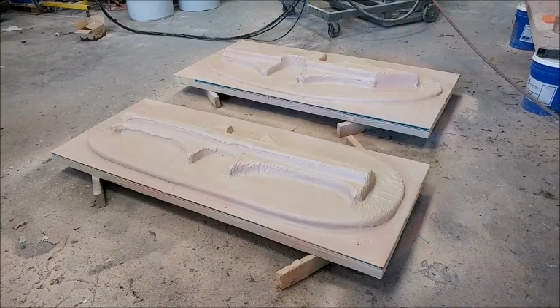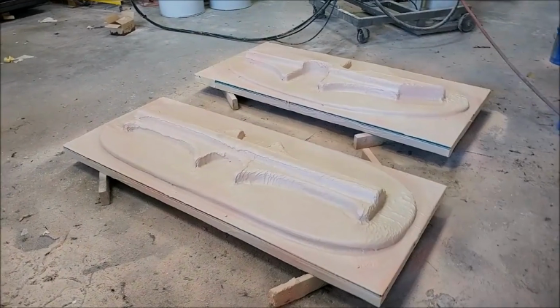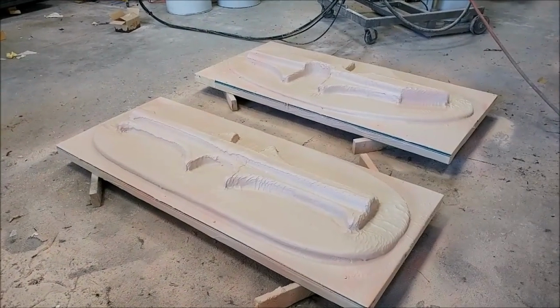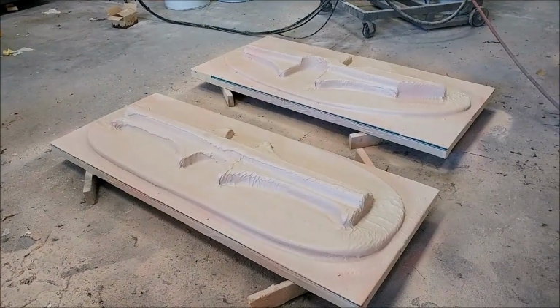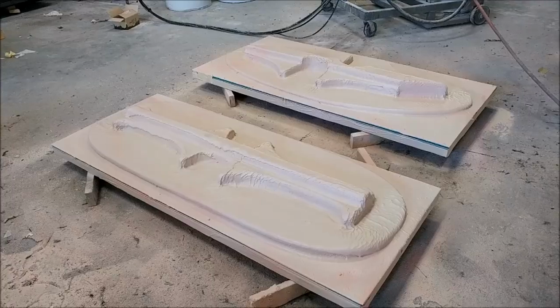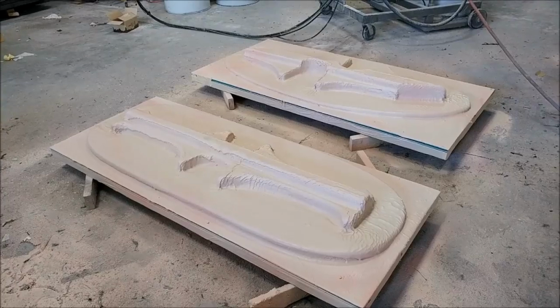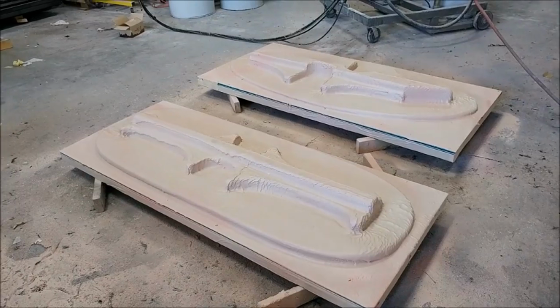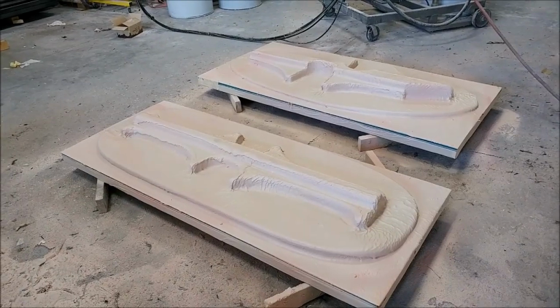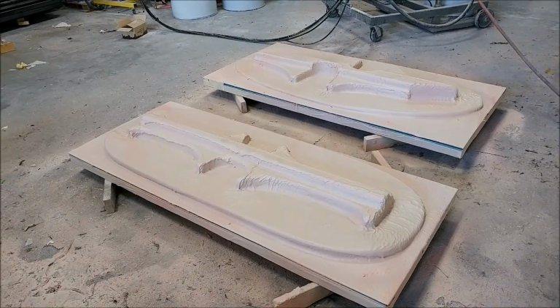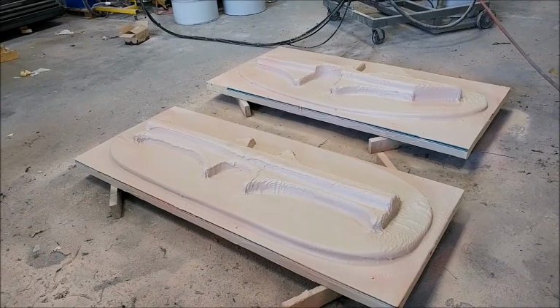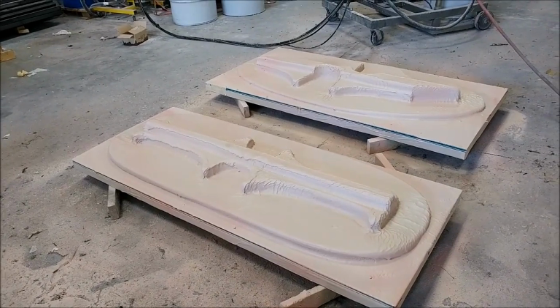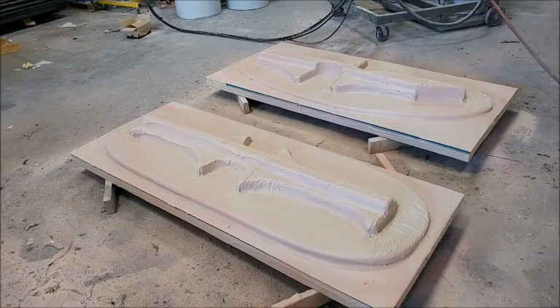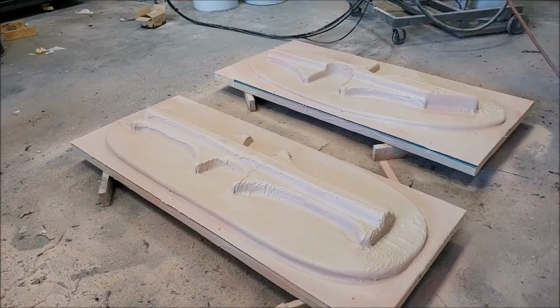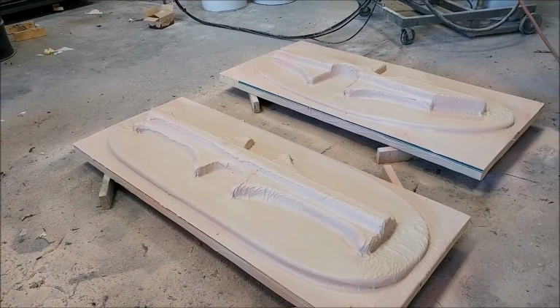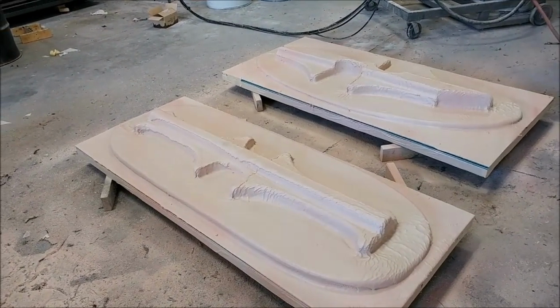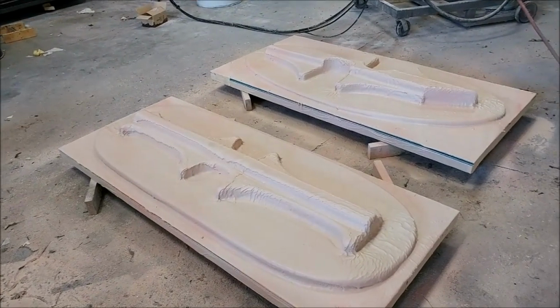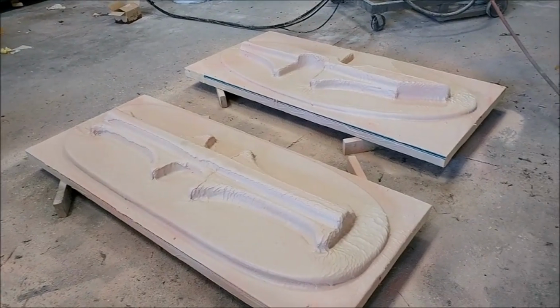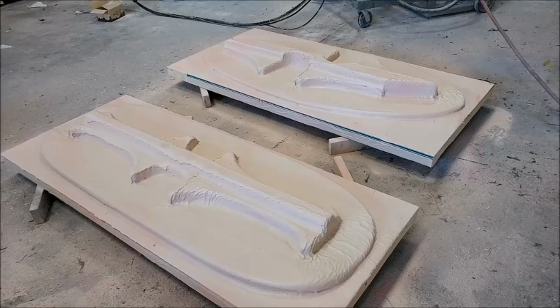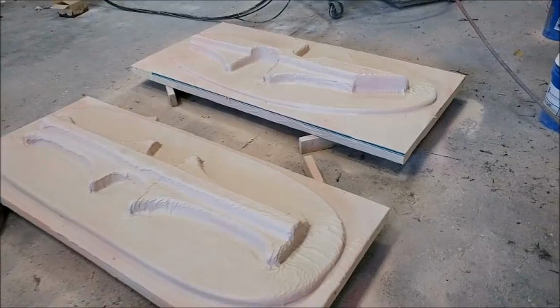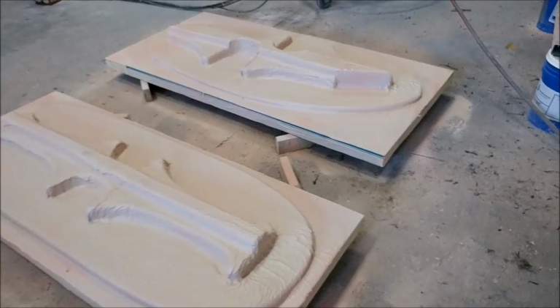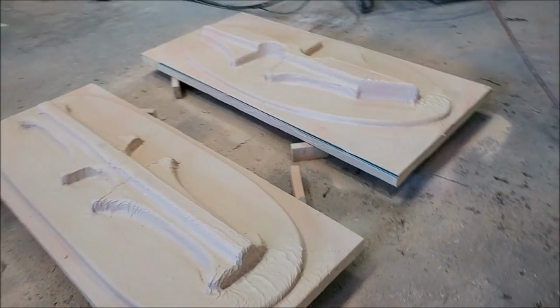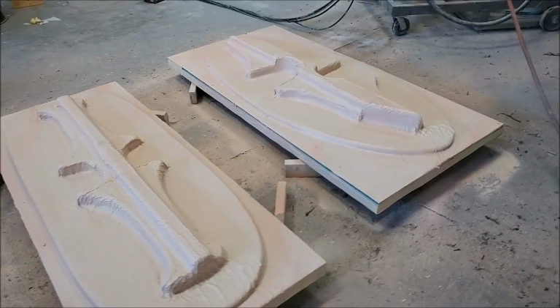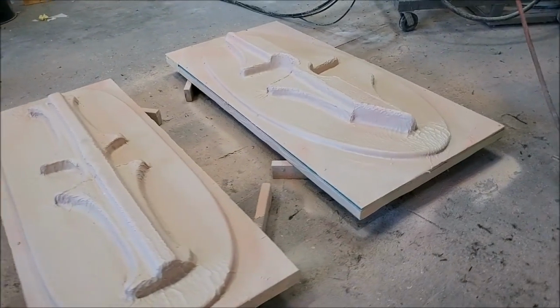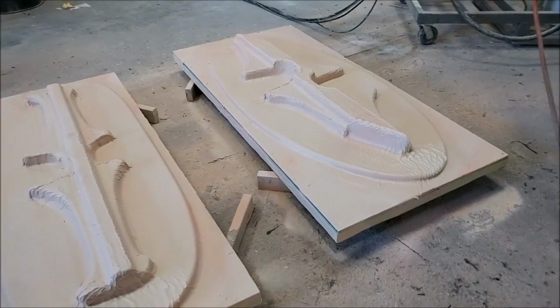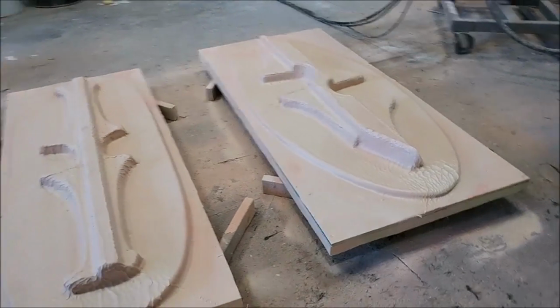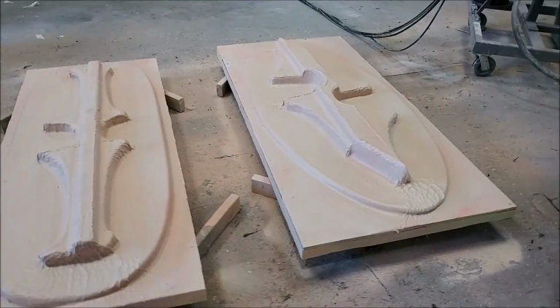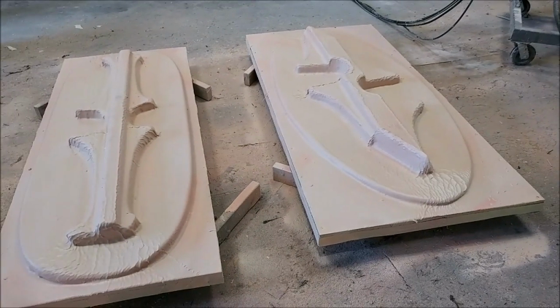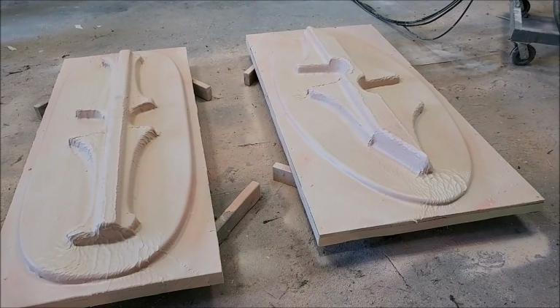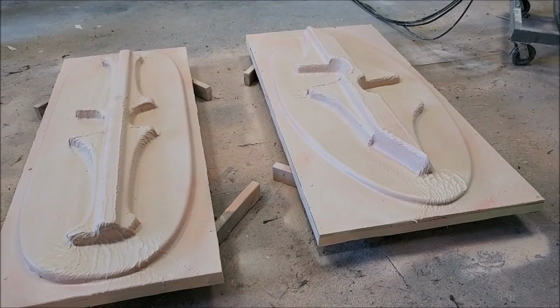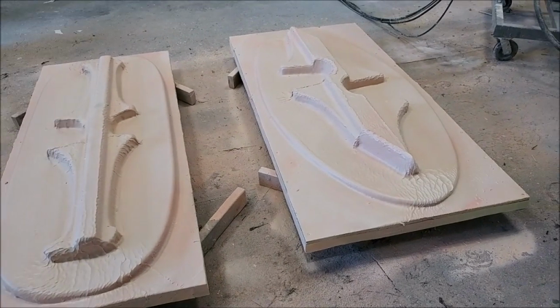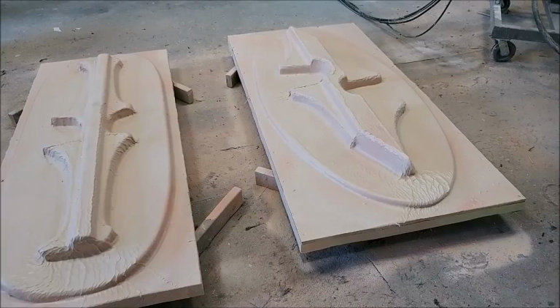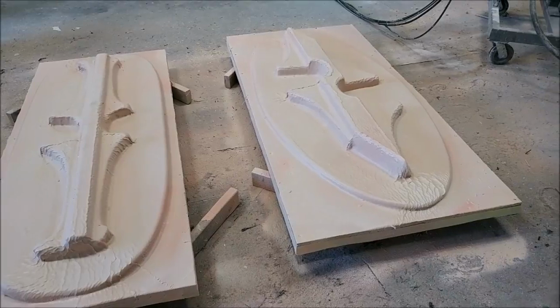These are the plugs for the seat mounts for the aircraft. The one closest is the rear seat mounts, and the further one is the front seat mounts. Those are being sprayed with putty and are ready to go on the mill.